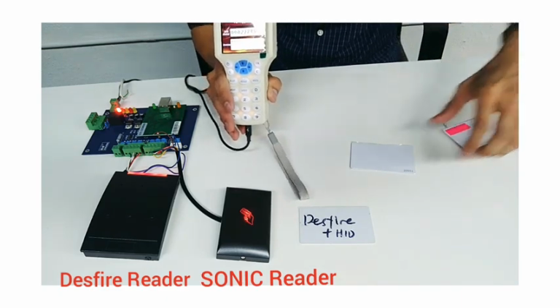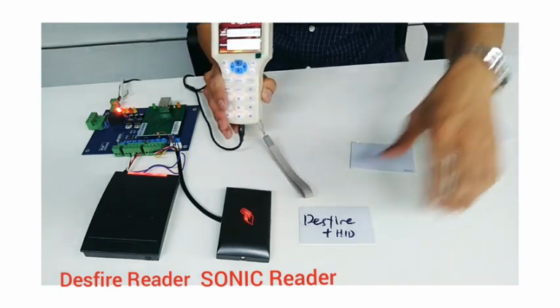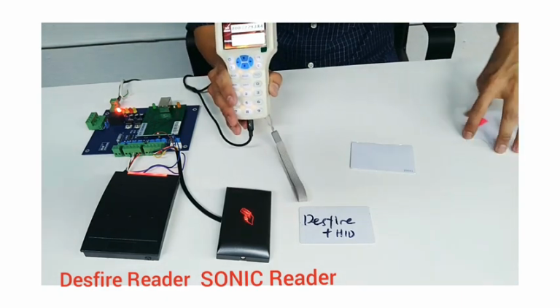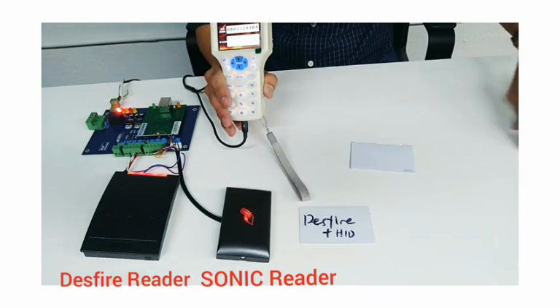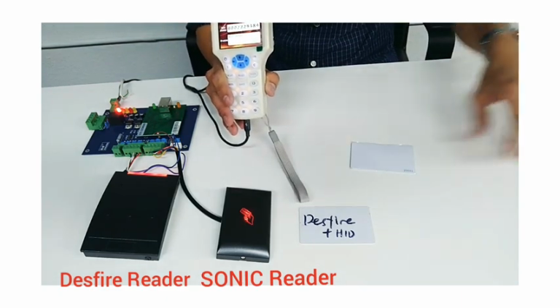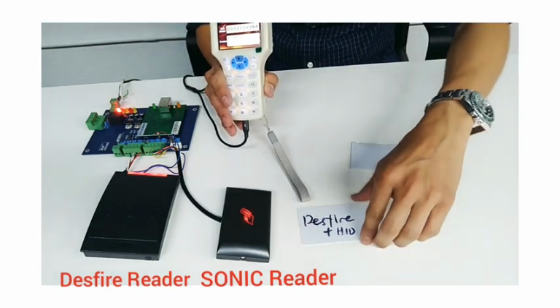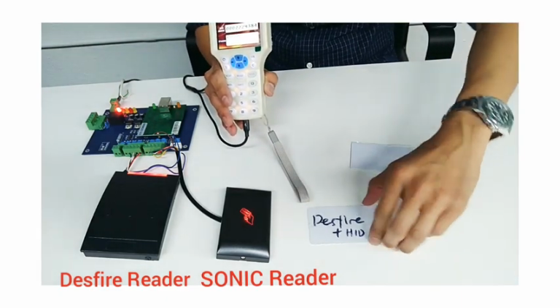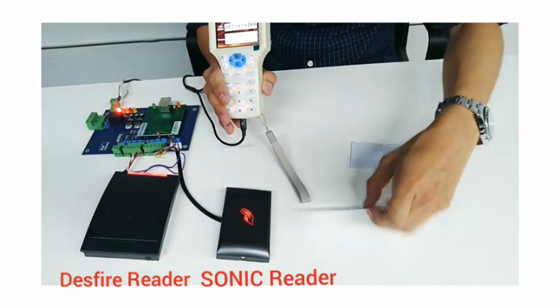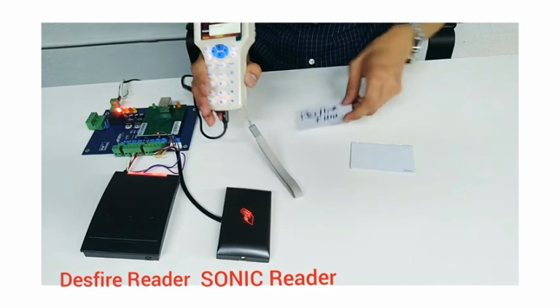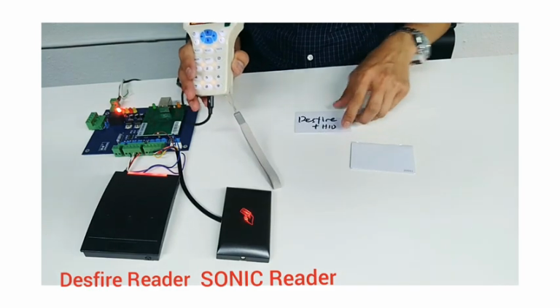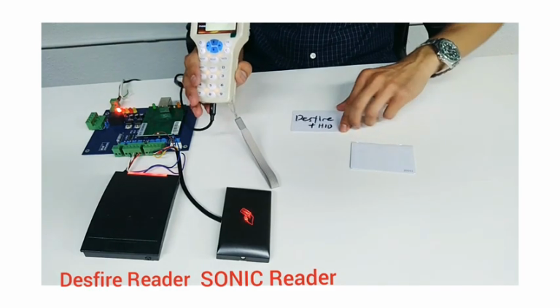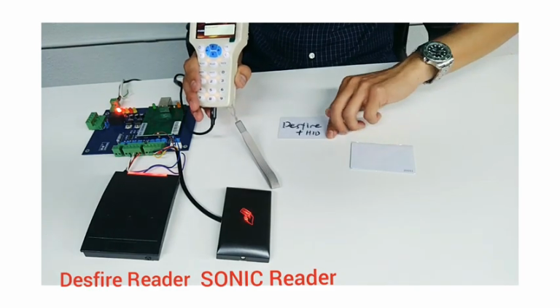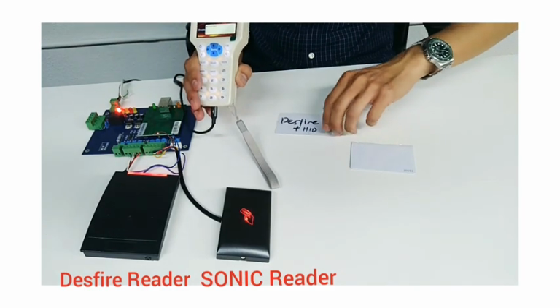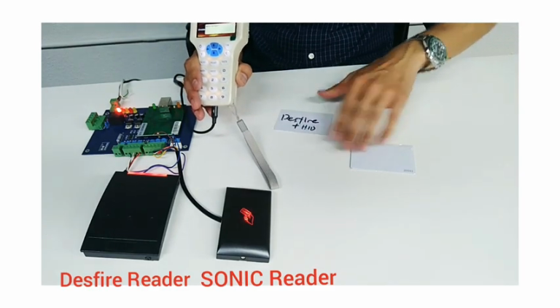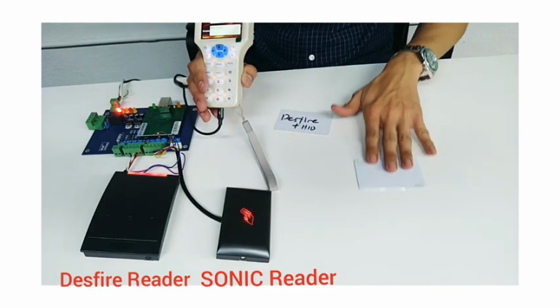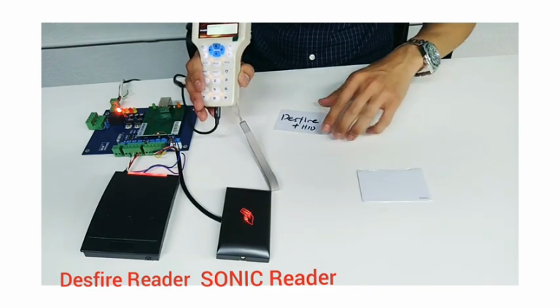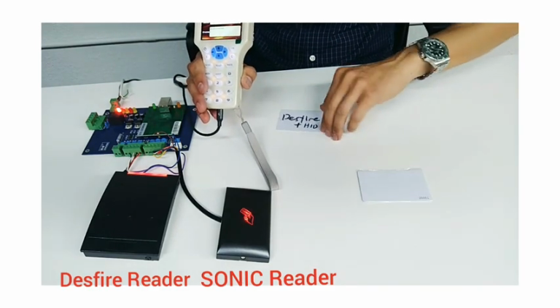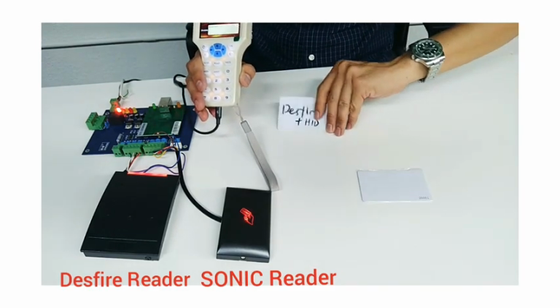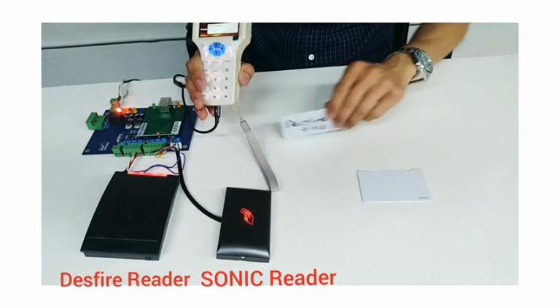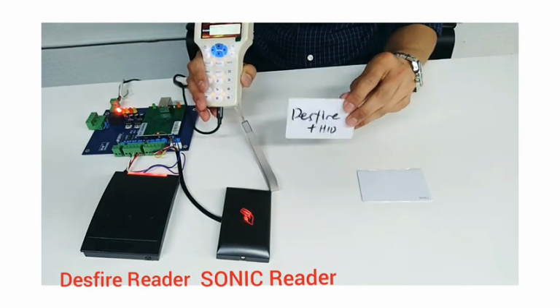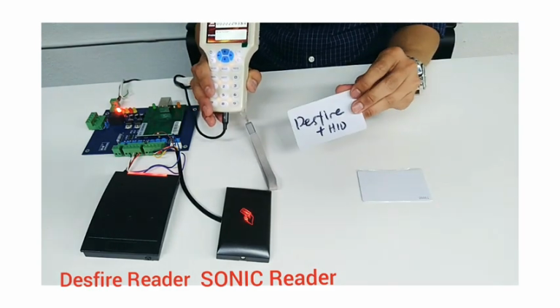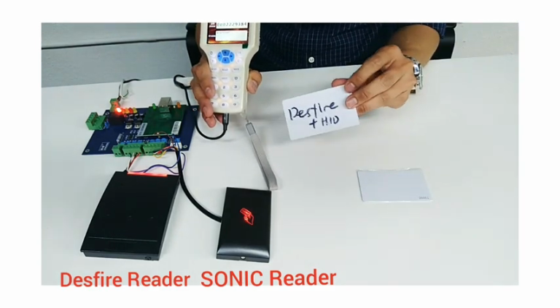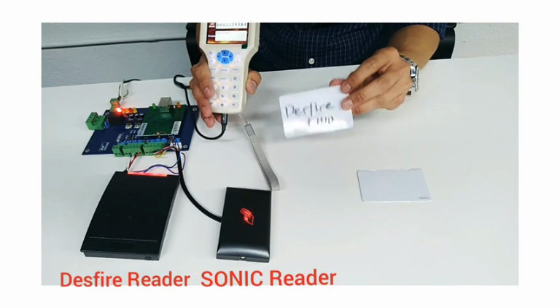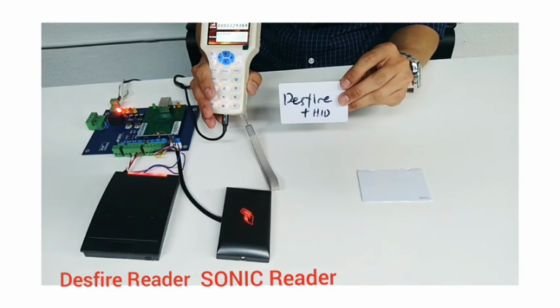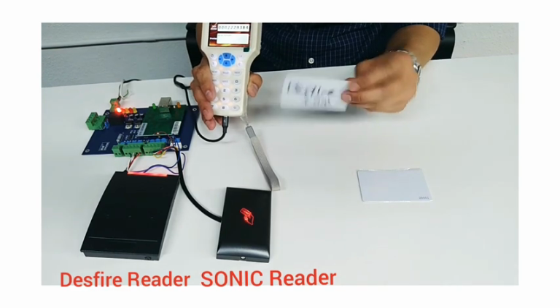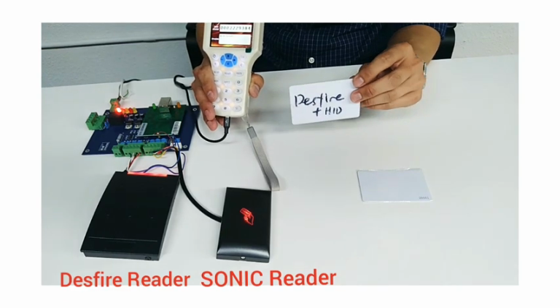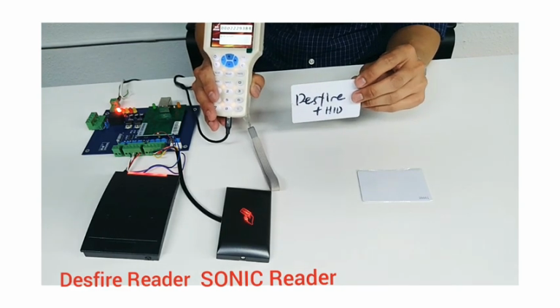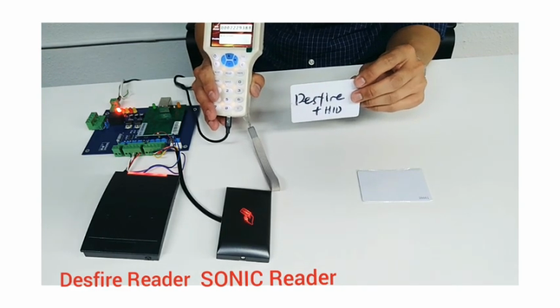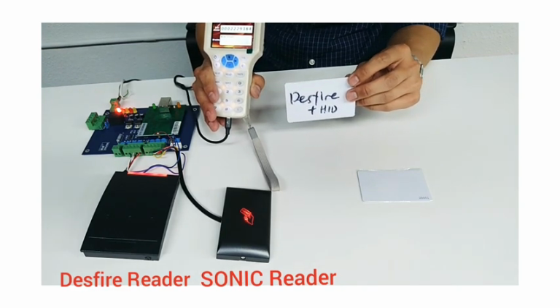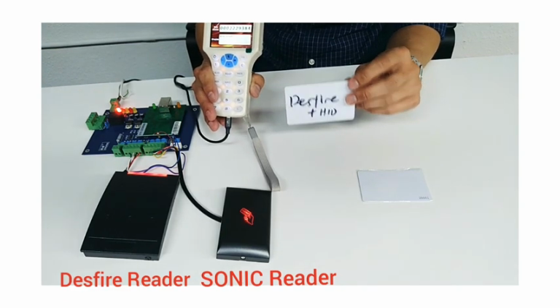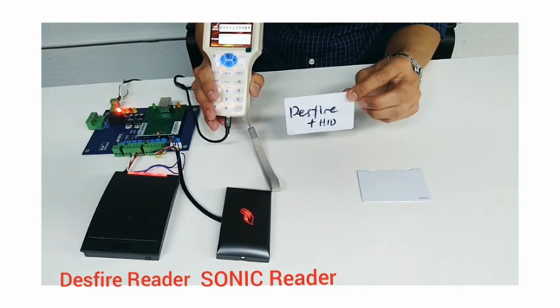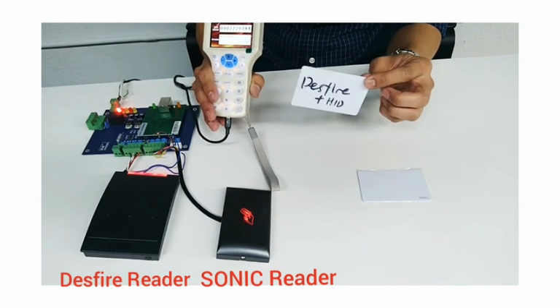So this small demonstration is able to tell us that the Deathfire card, until today, is actually not able to be hacked. That's why we're not able to clone or copy it.